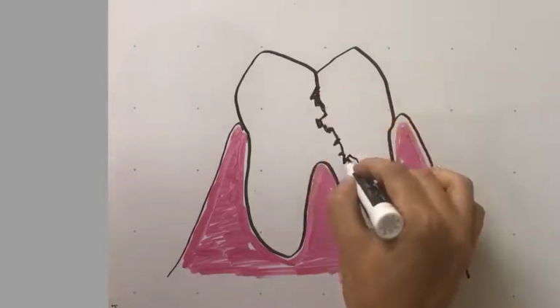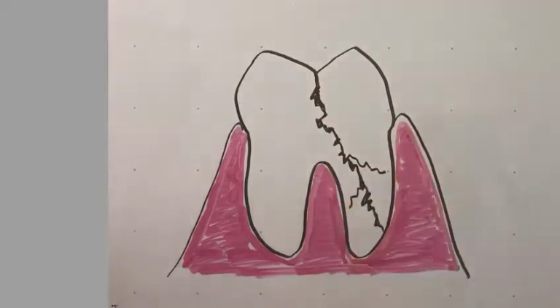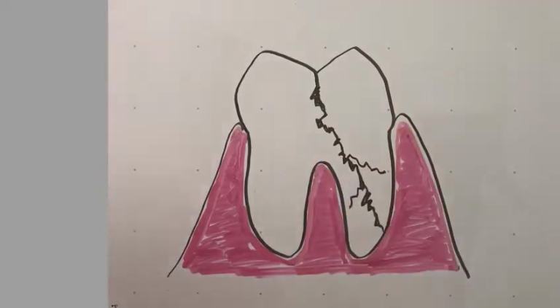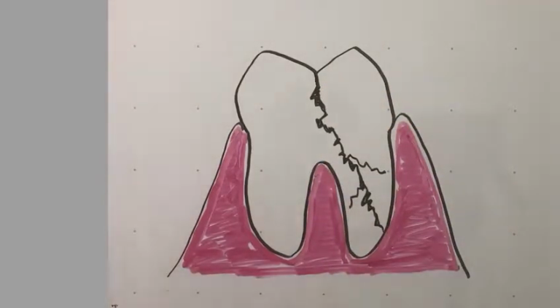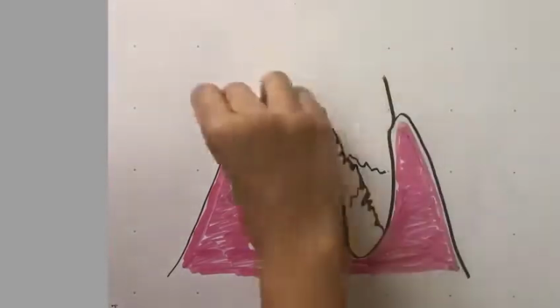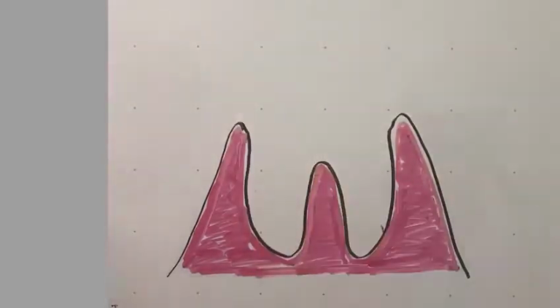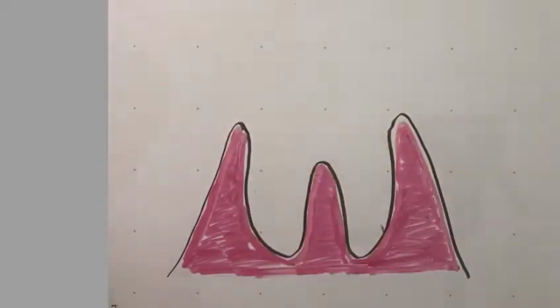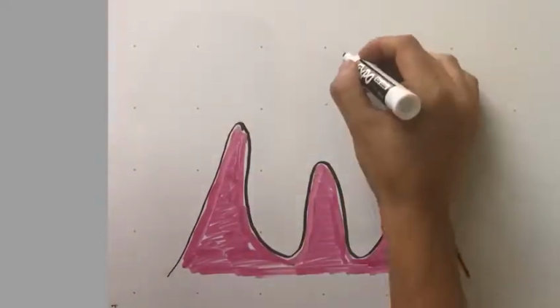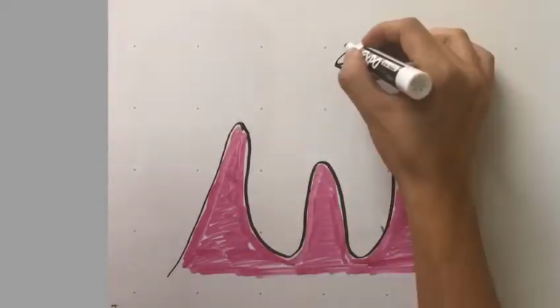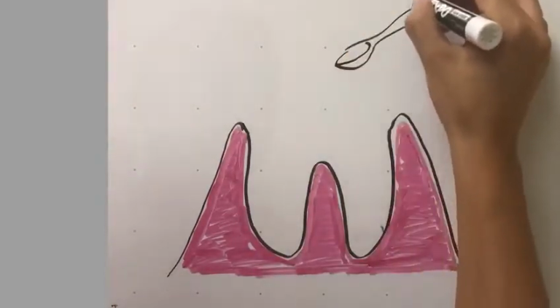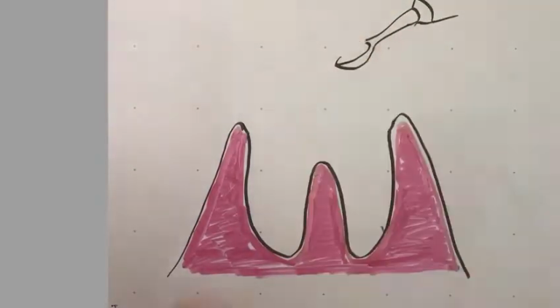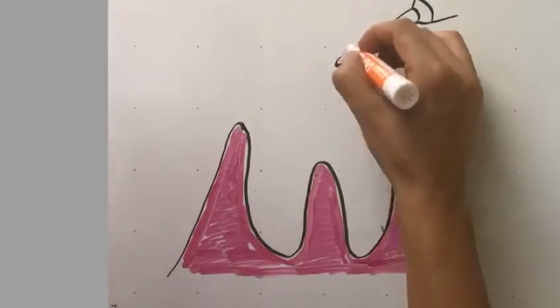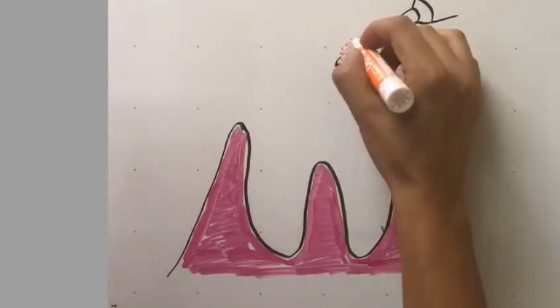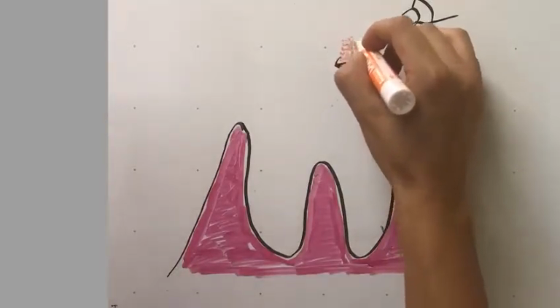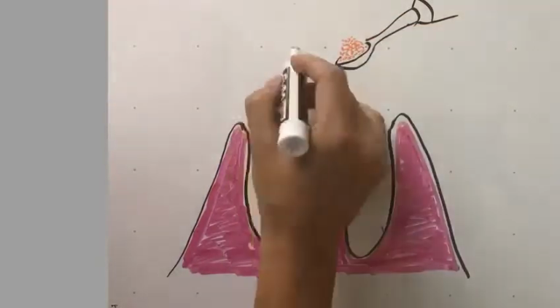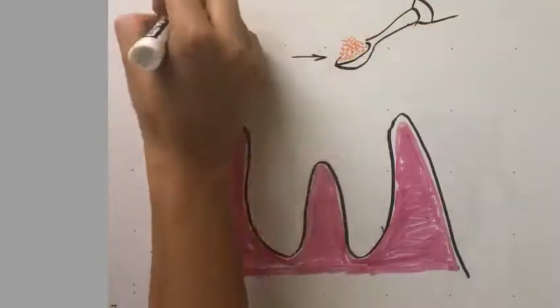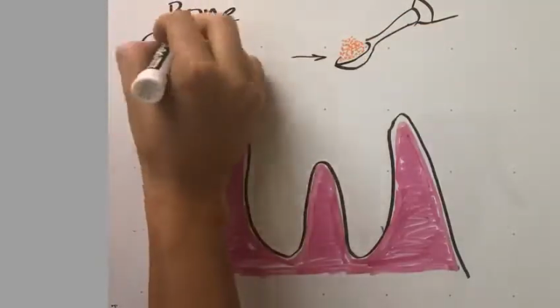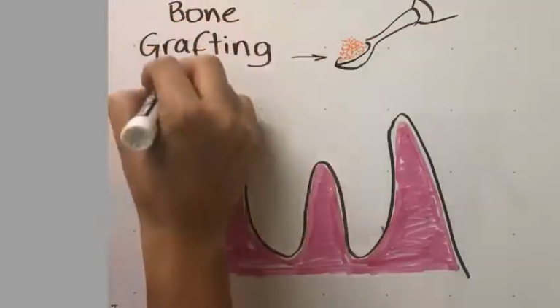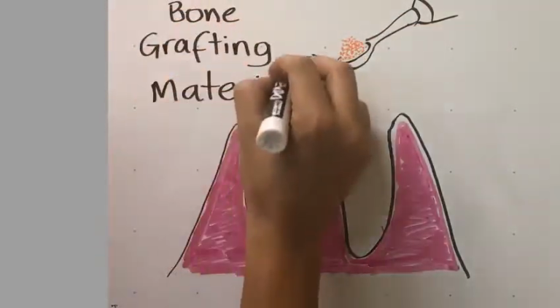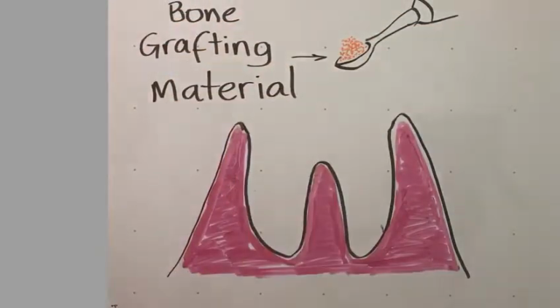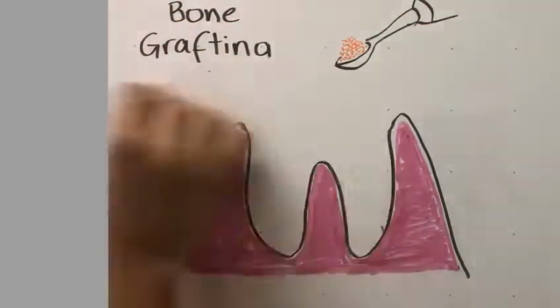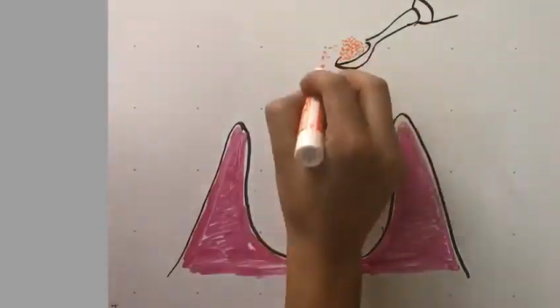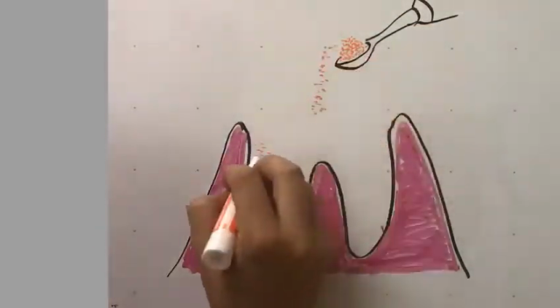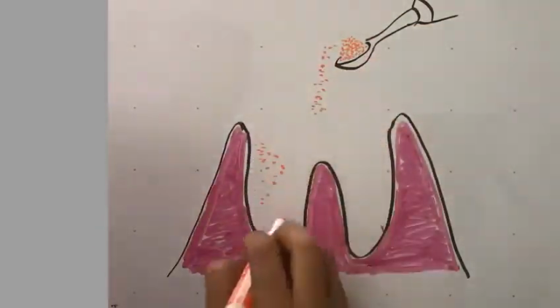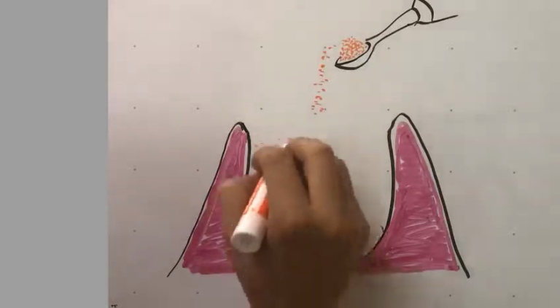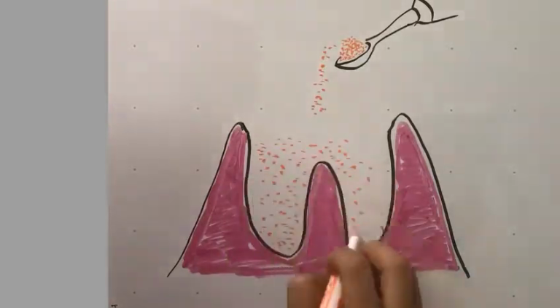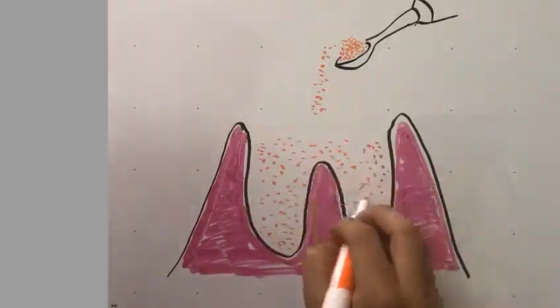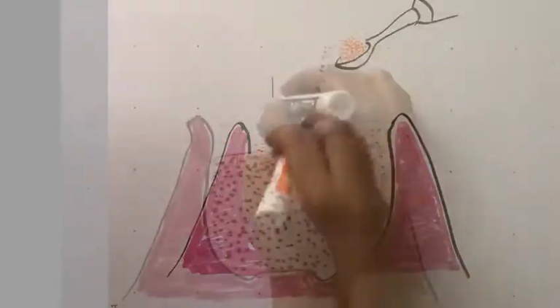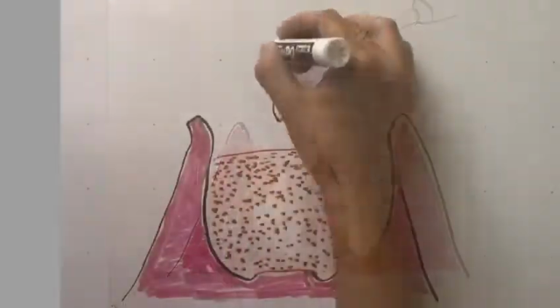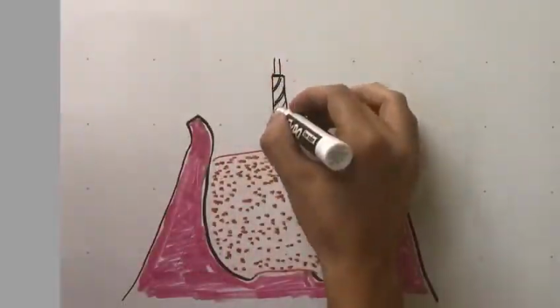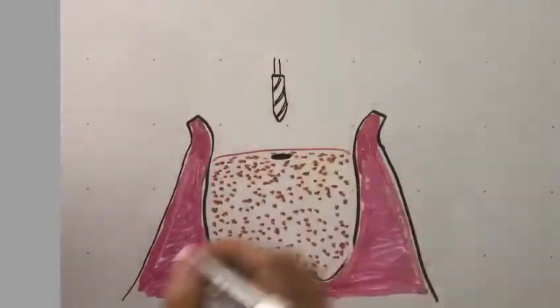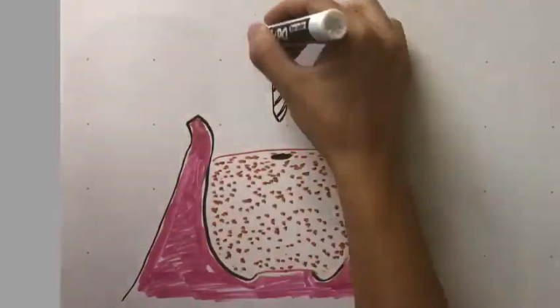A dental implant is a root-shaped post that, once implanted and integrated within the jaw bone, will serve as an anchor for a permanent tooth restoration like a crown, a bridge, or a denture.